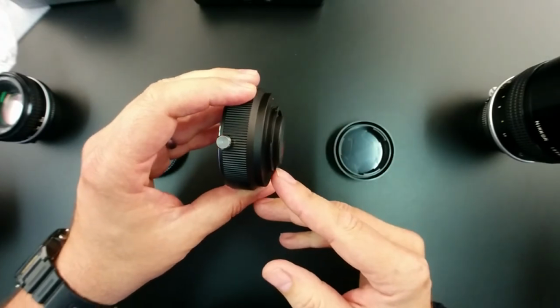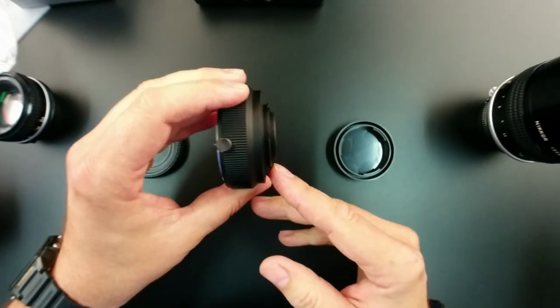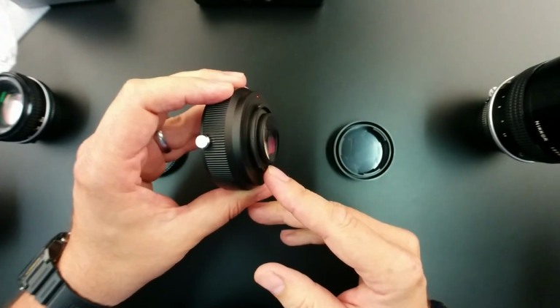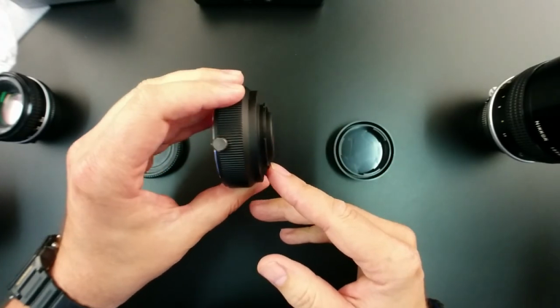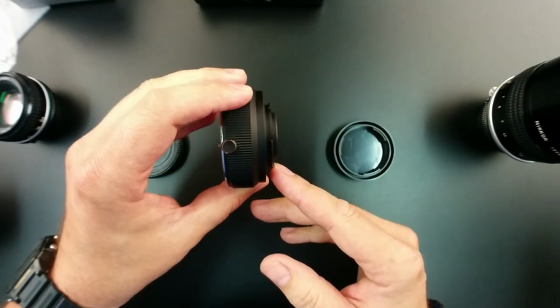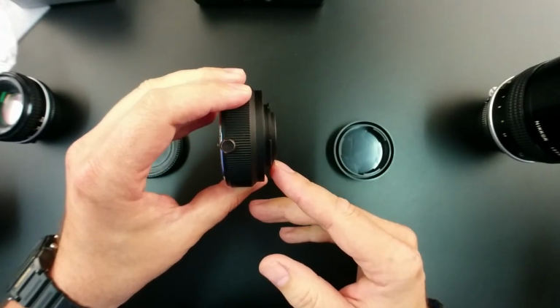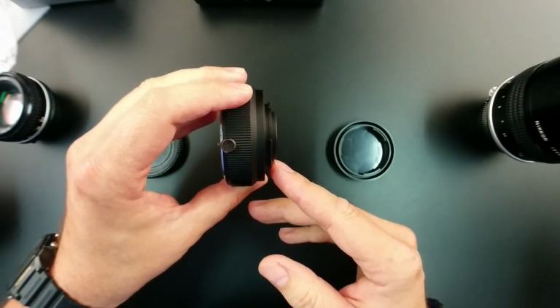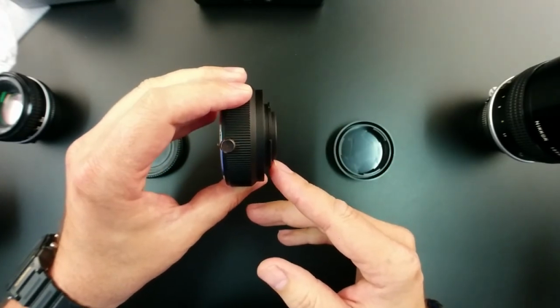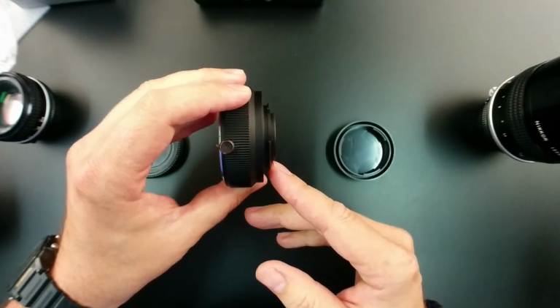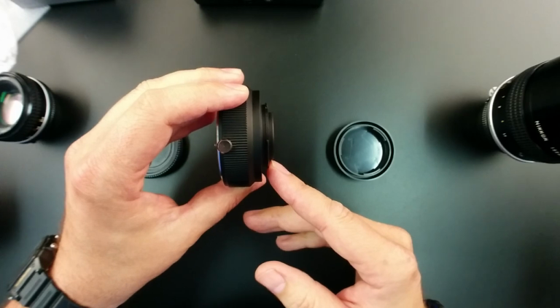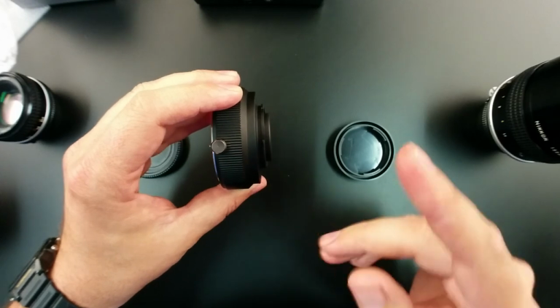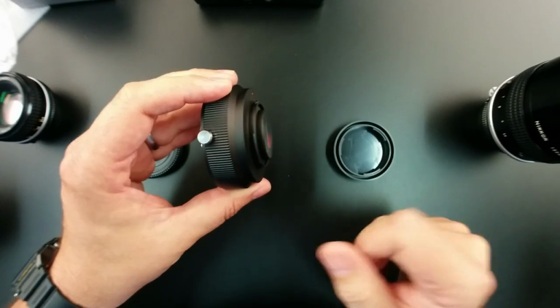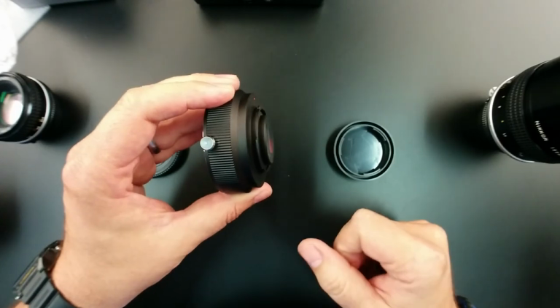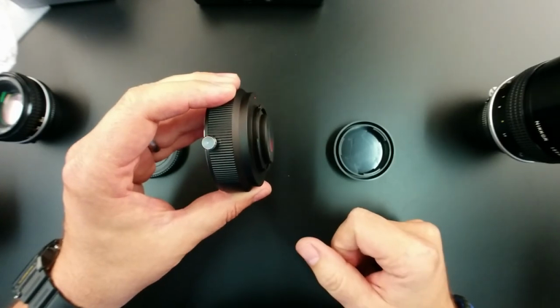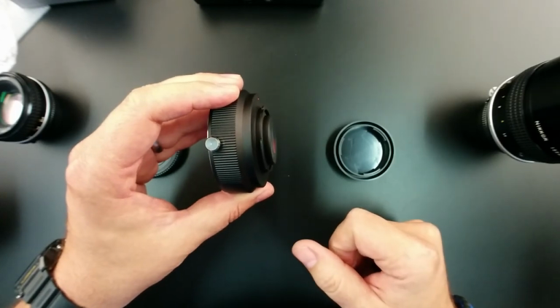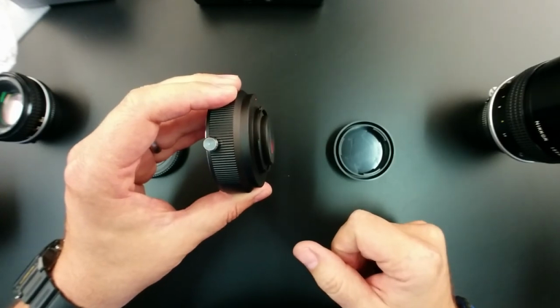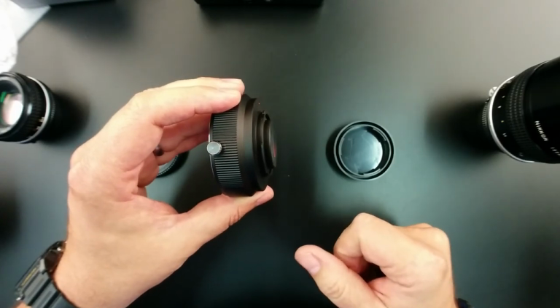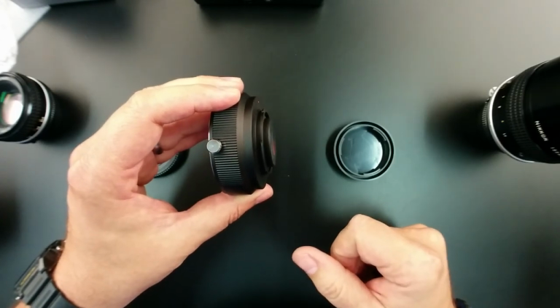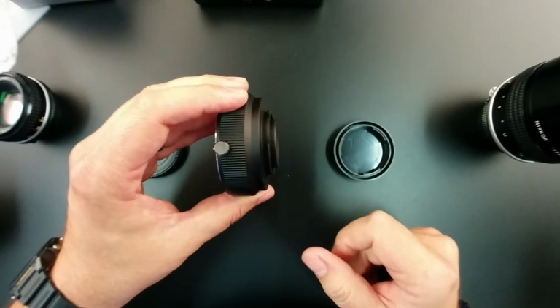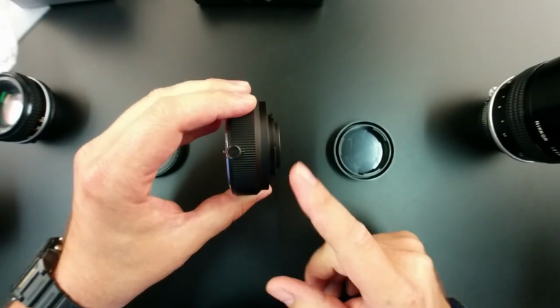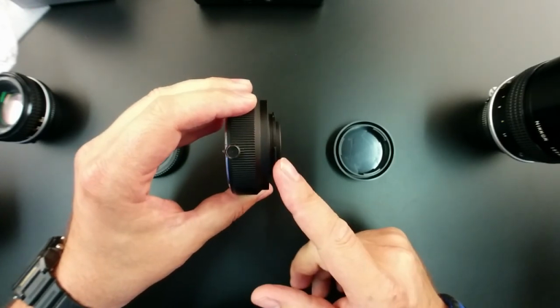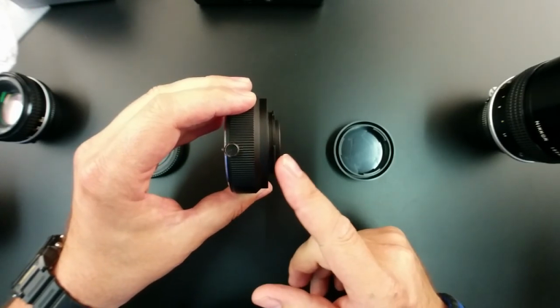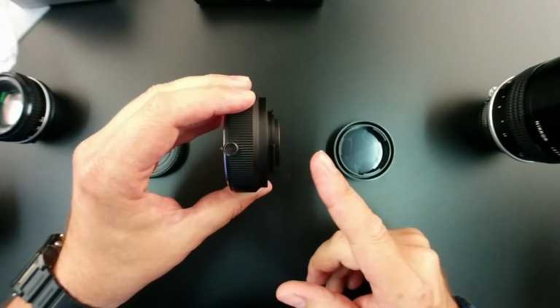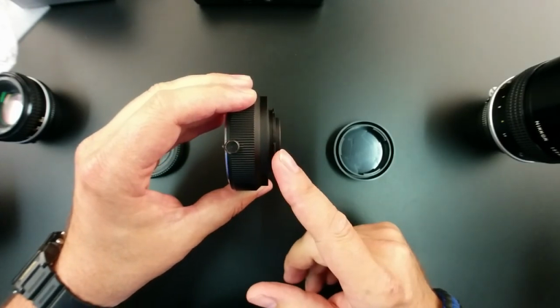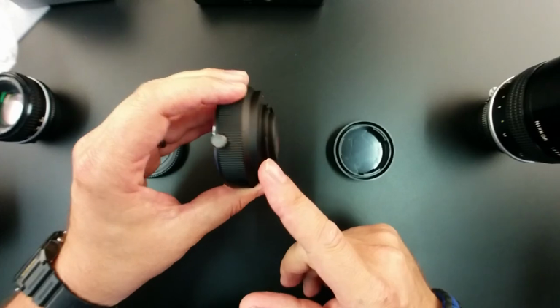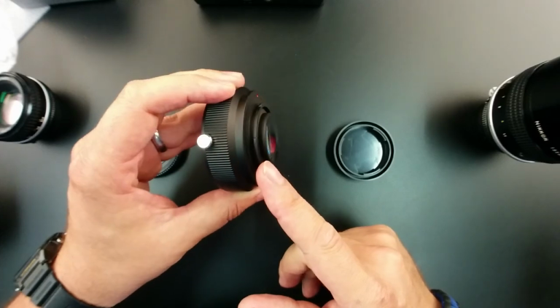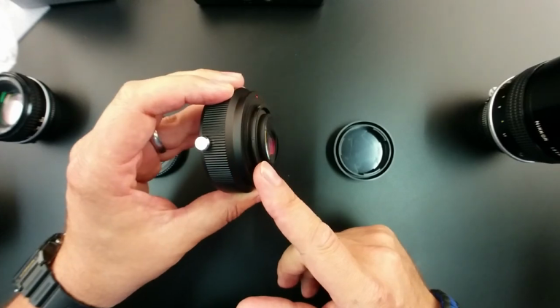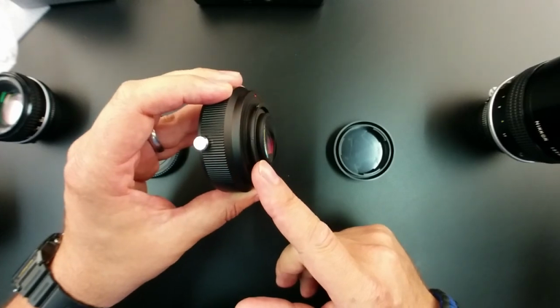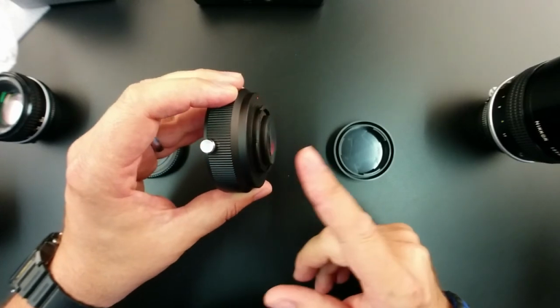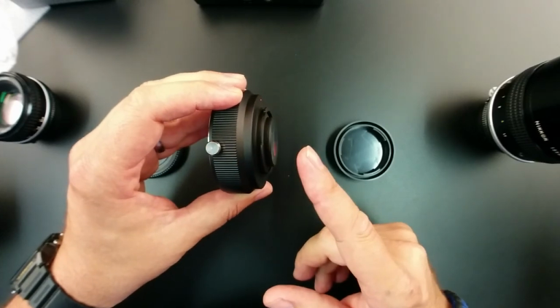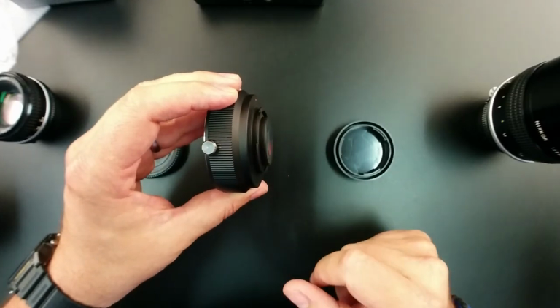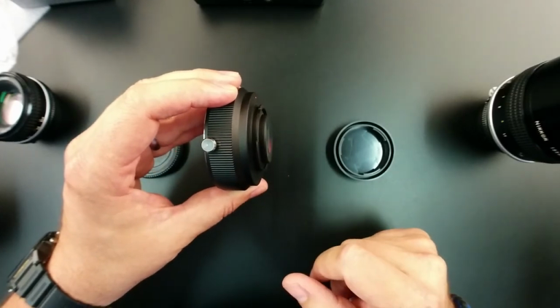One of the nice things about having that rear element stick out so far is that you're actually going to gain some light, because light travels less distance from the rear optic to the sensor.